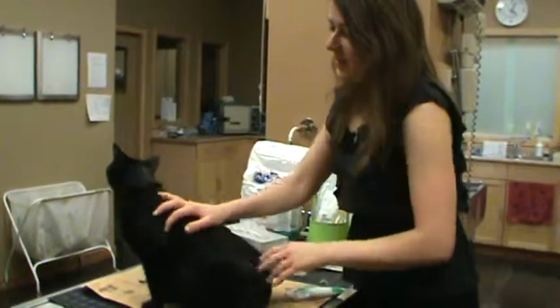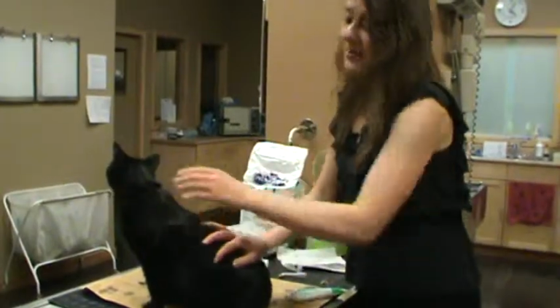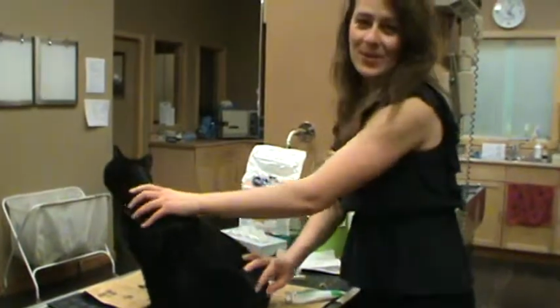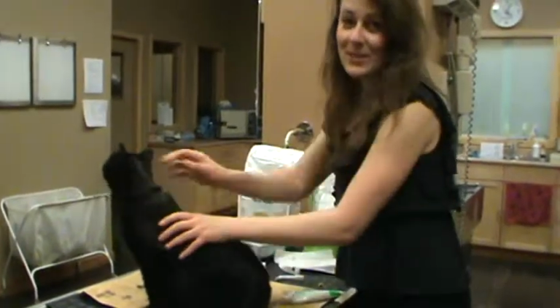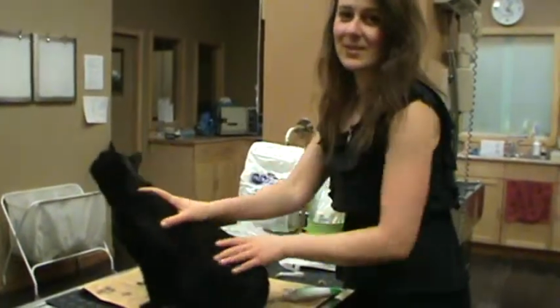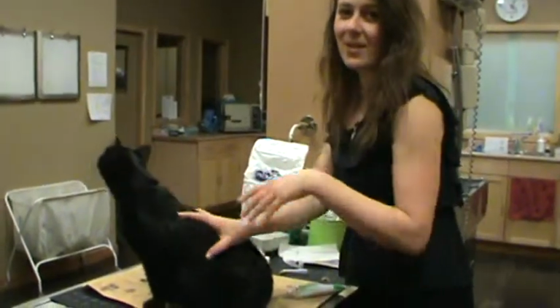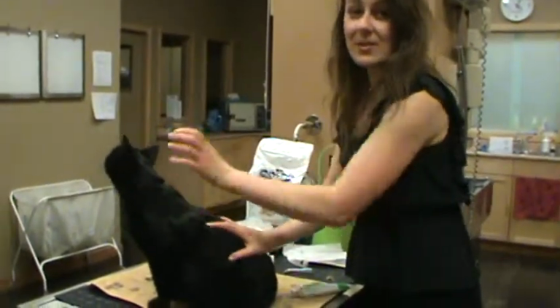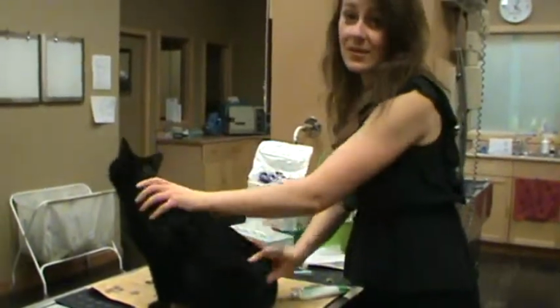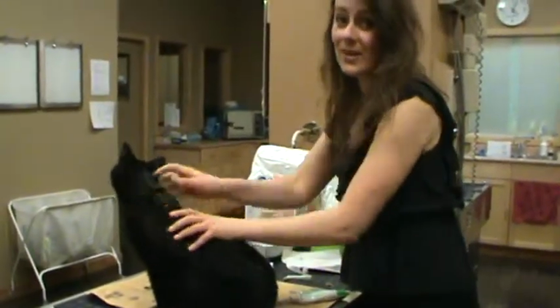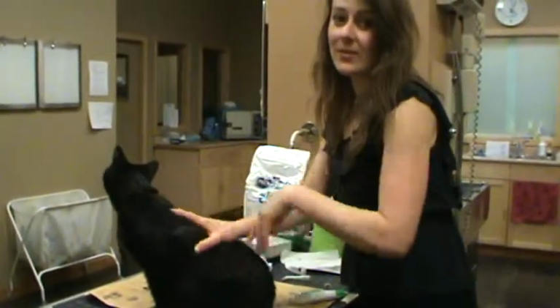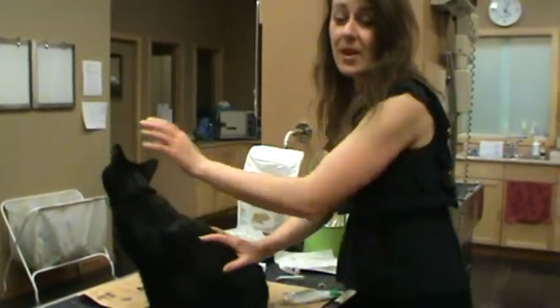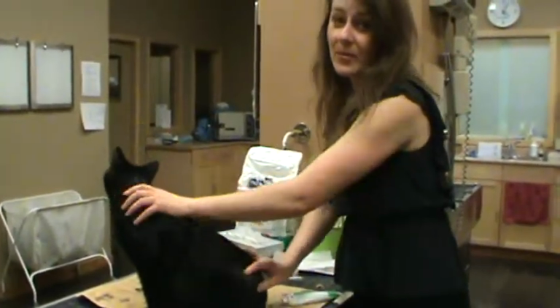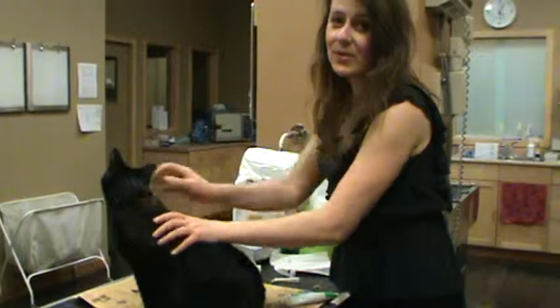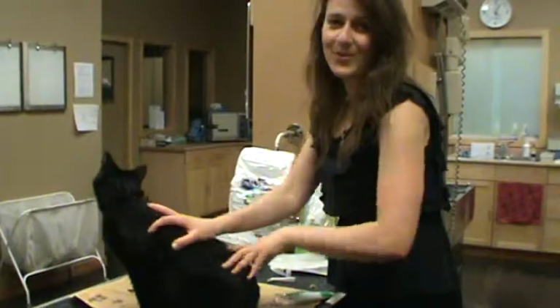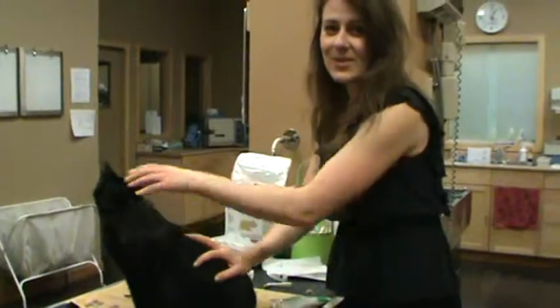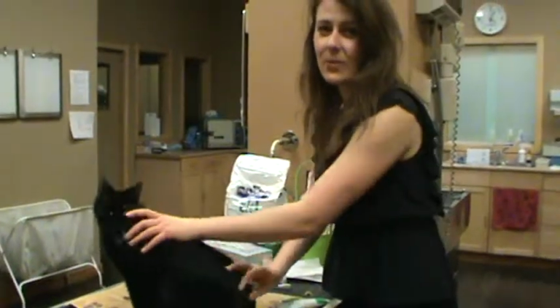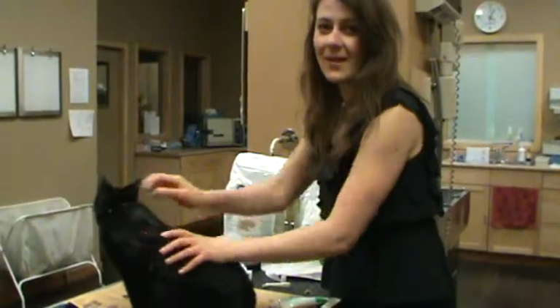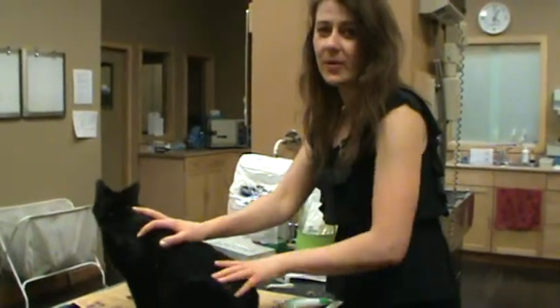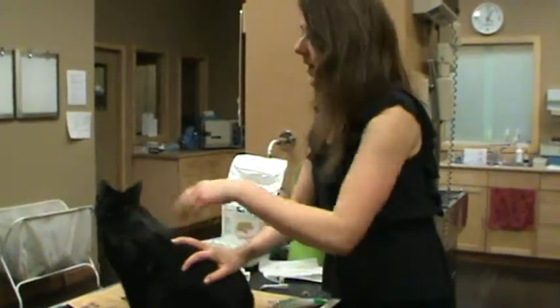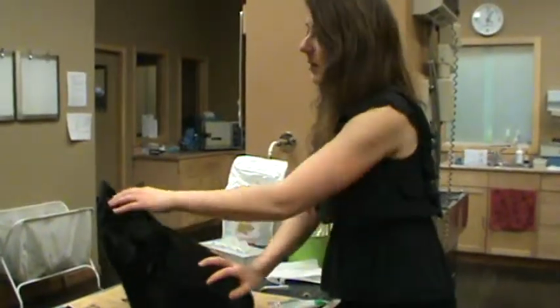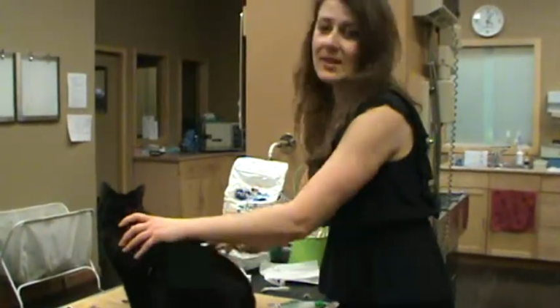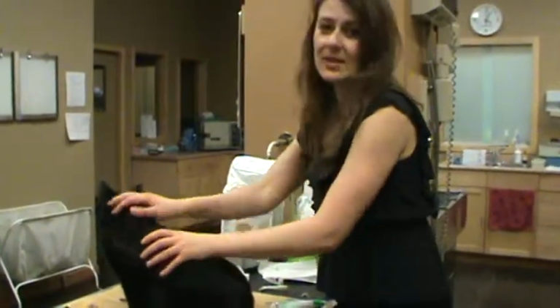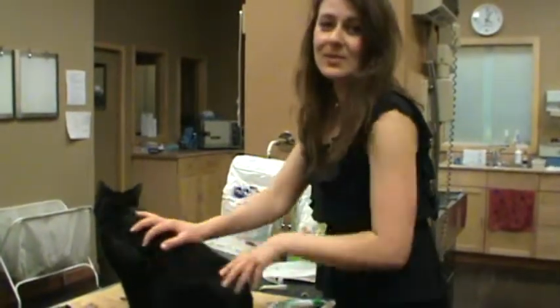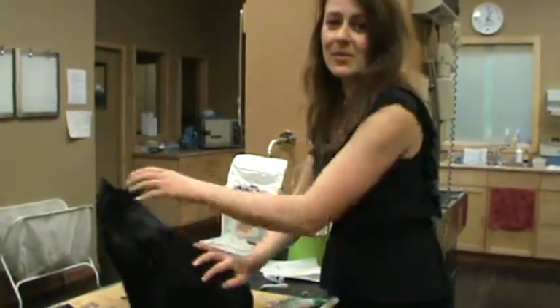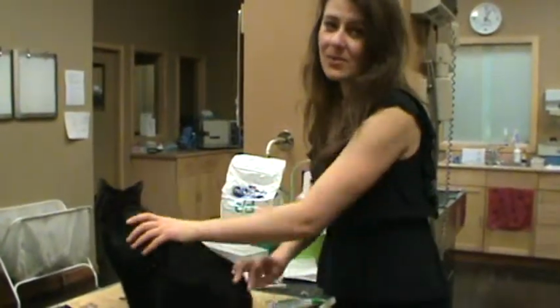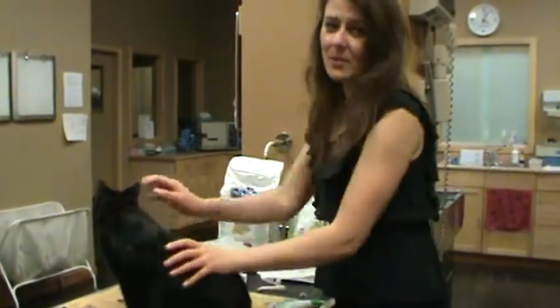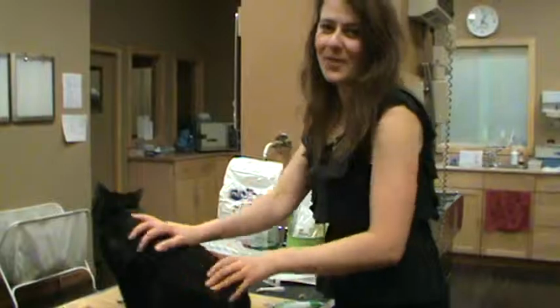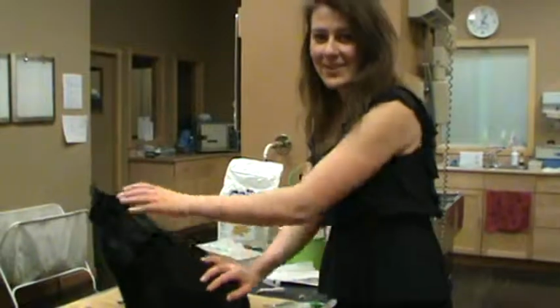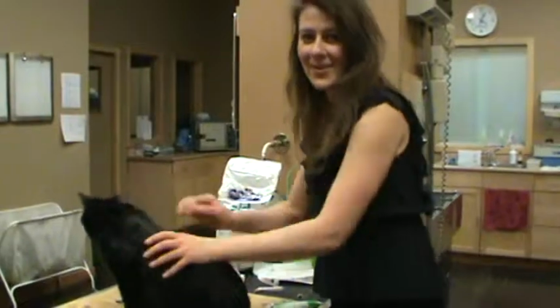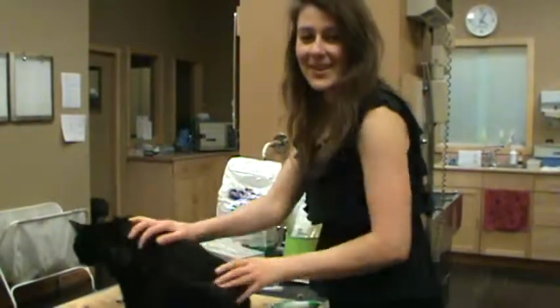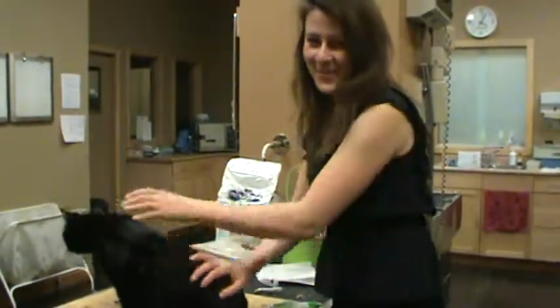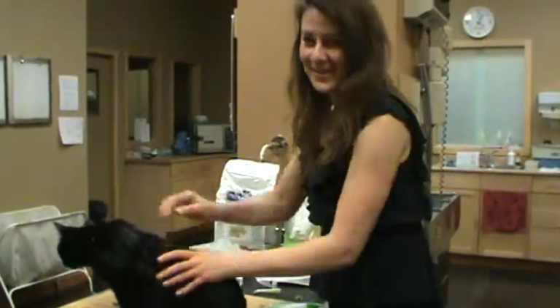If you have any questions, please give us a call or talk to your regular veterinarian. Our number is 403-278-1984 and our website is www.bowbottomvet.com. Thank you very much.